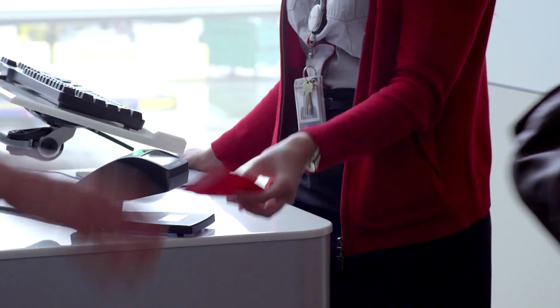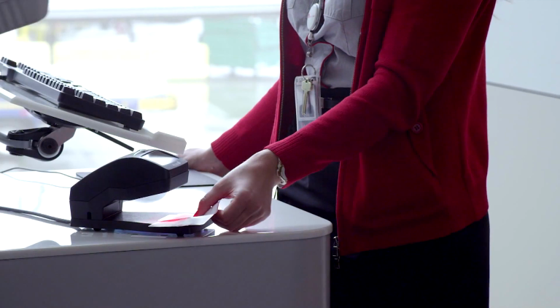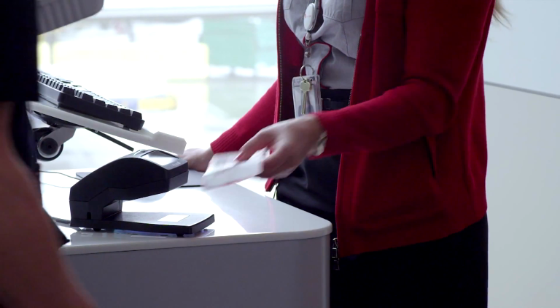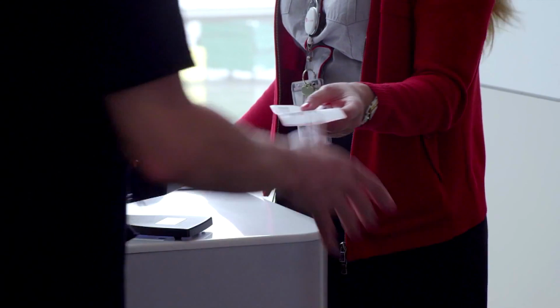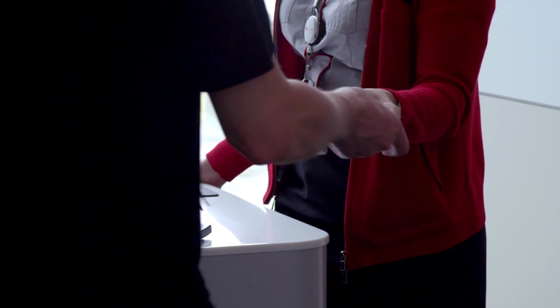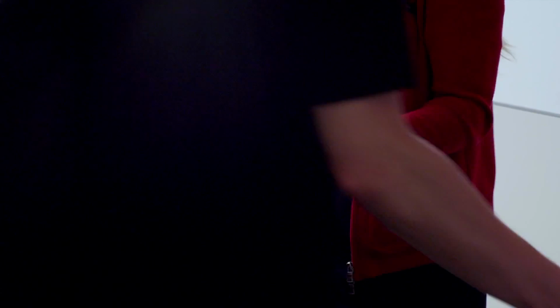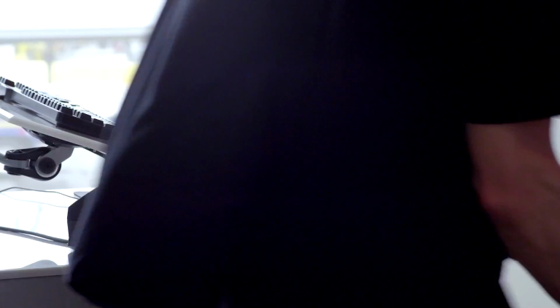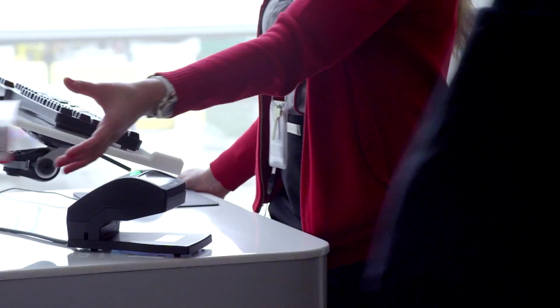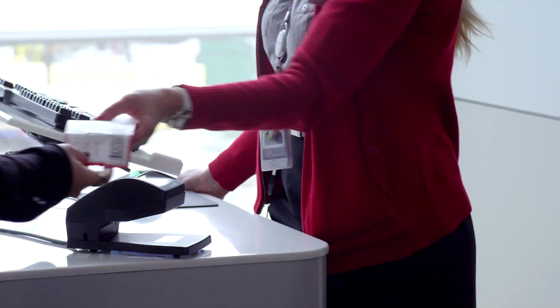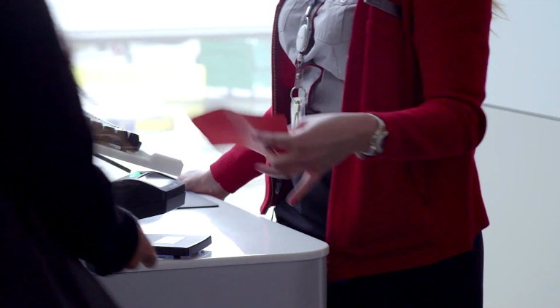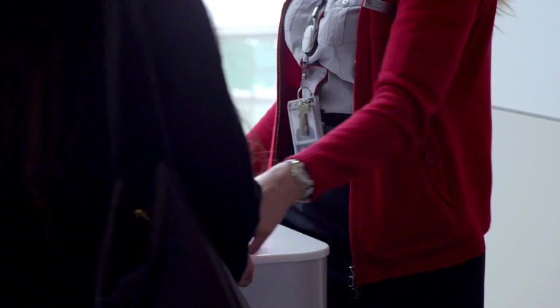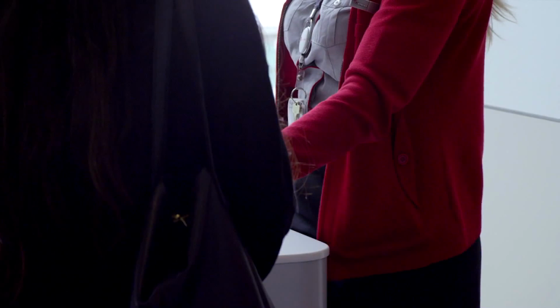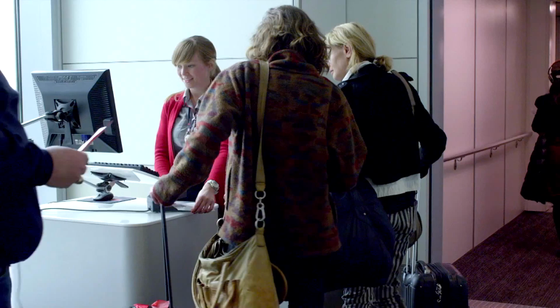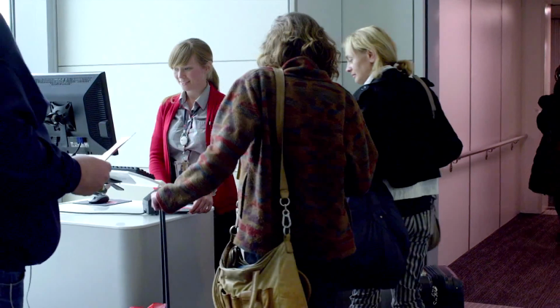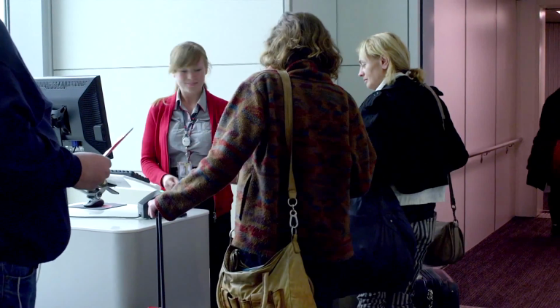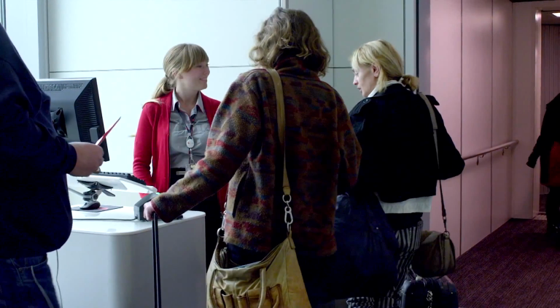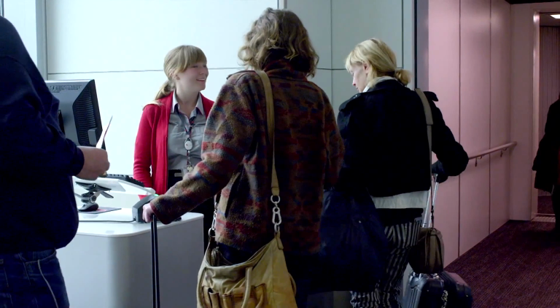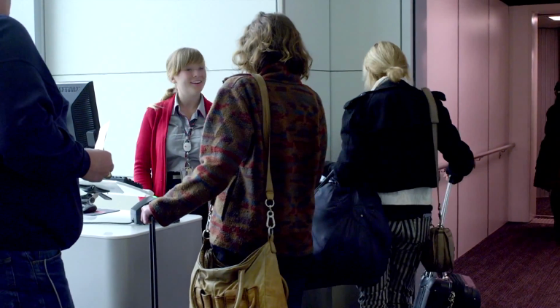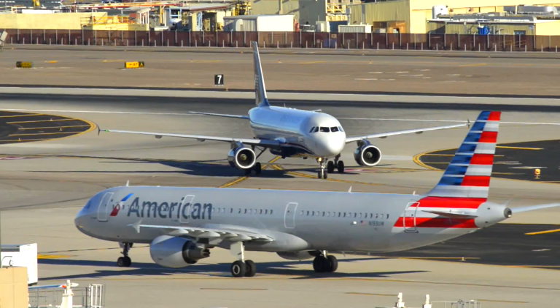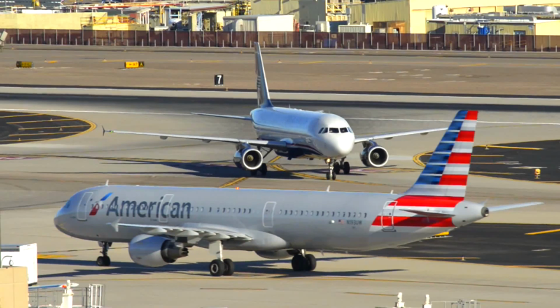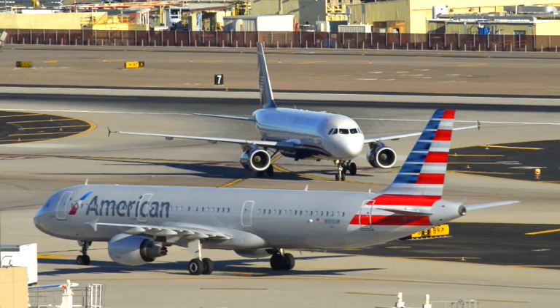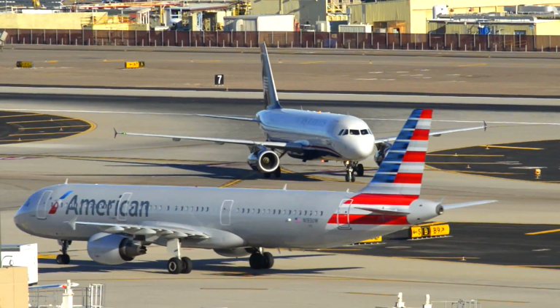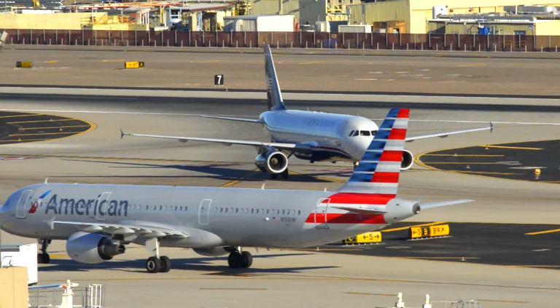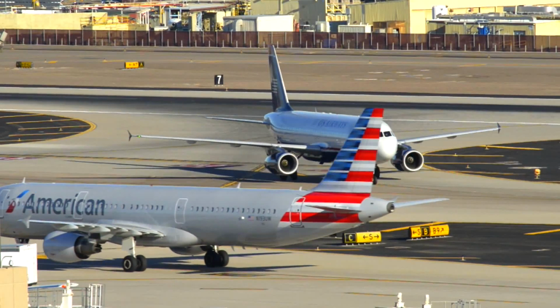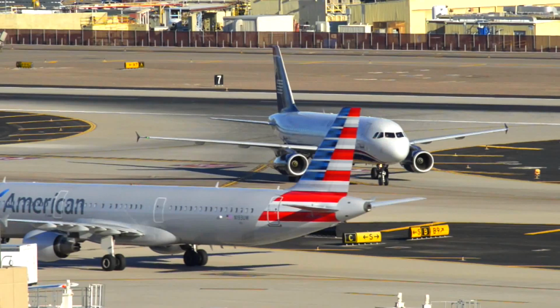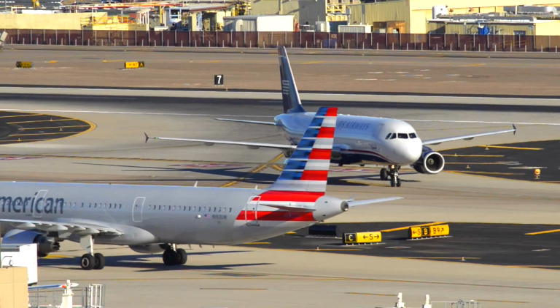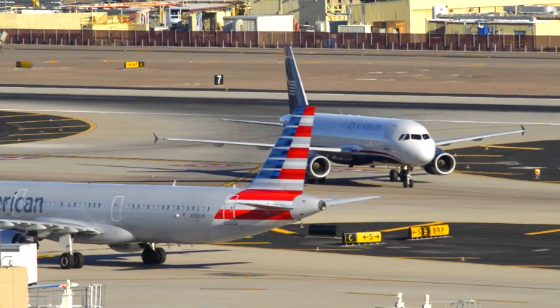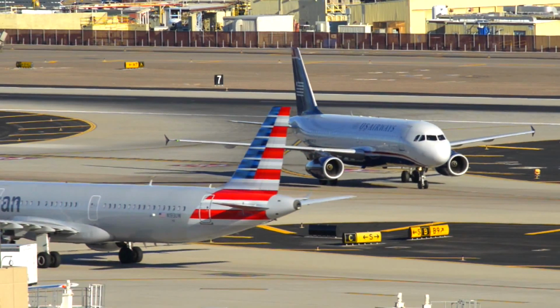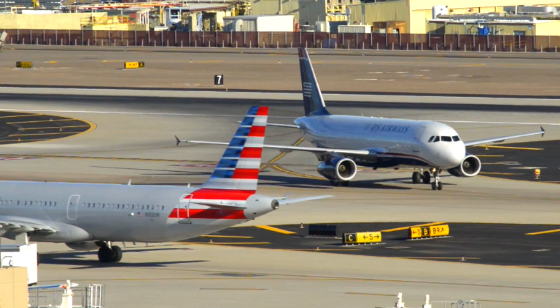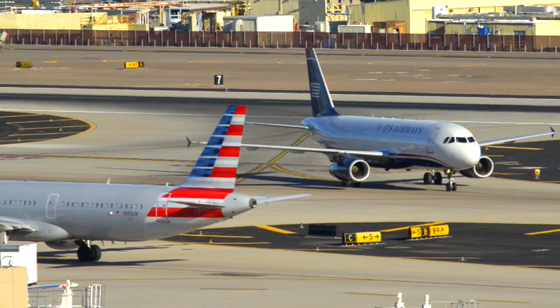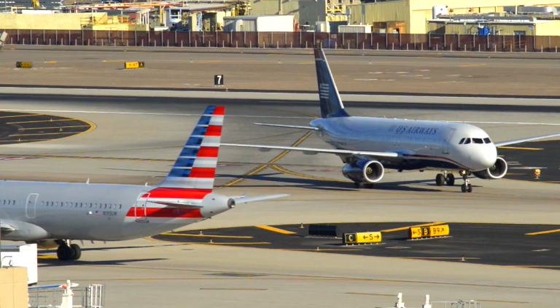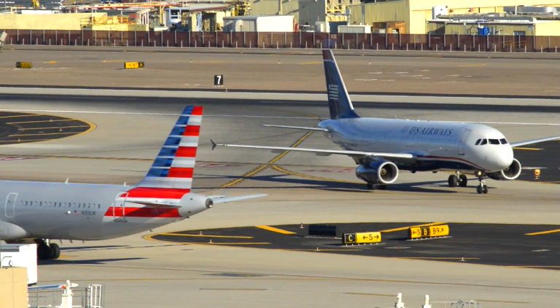Nearly two million of us travel by air in the United States every day, and the top 30 airports around the world see more than 15 million takeoffs and landings every year.